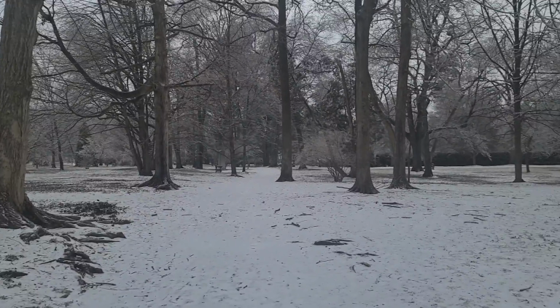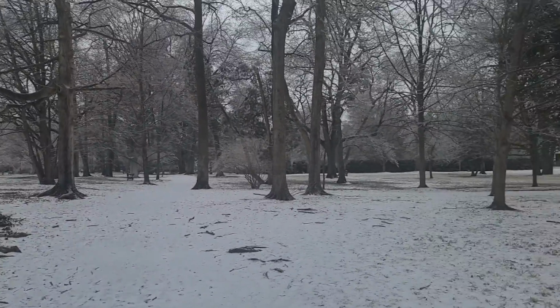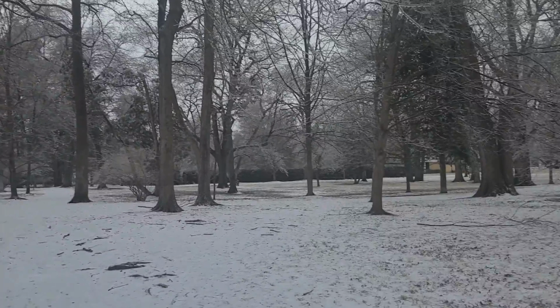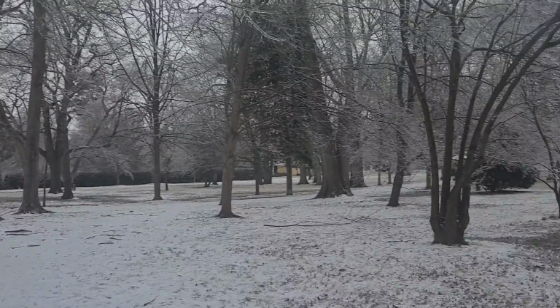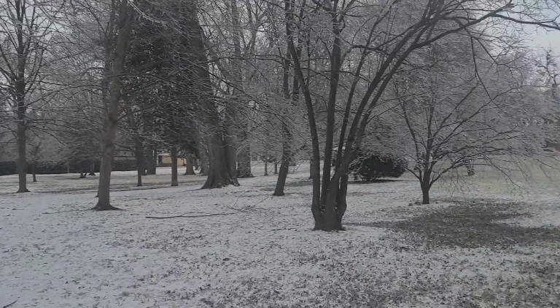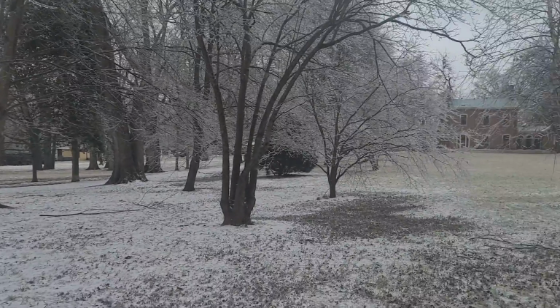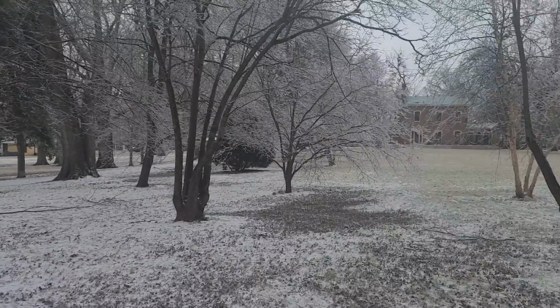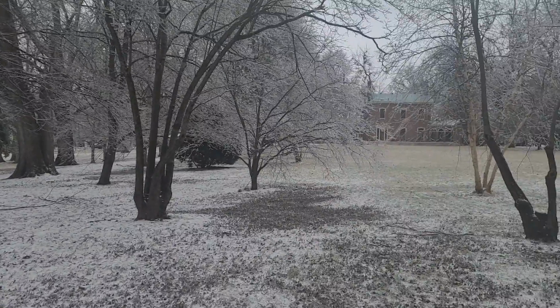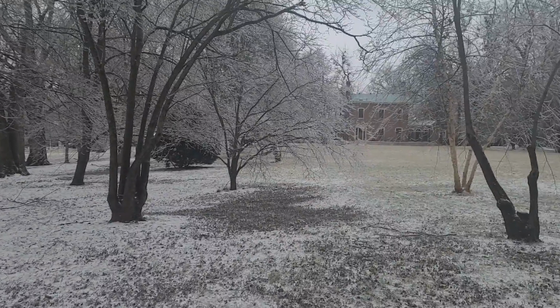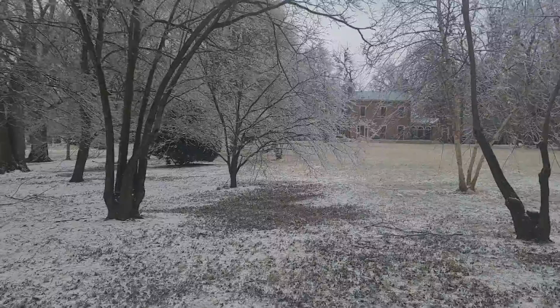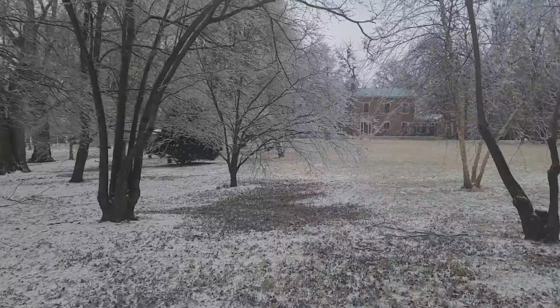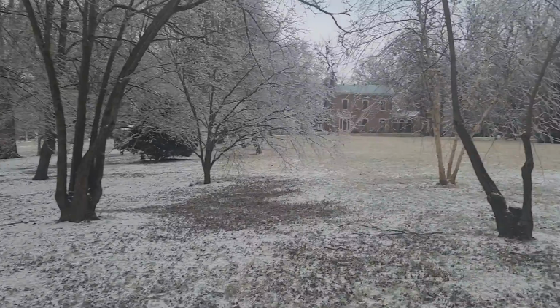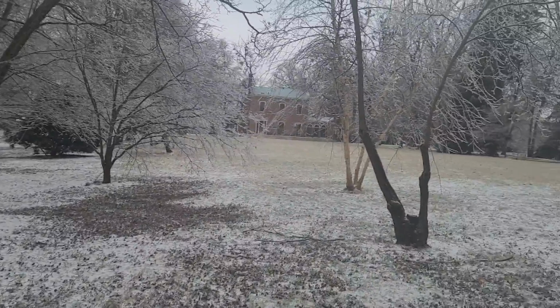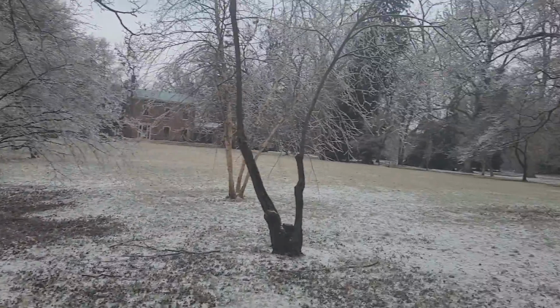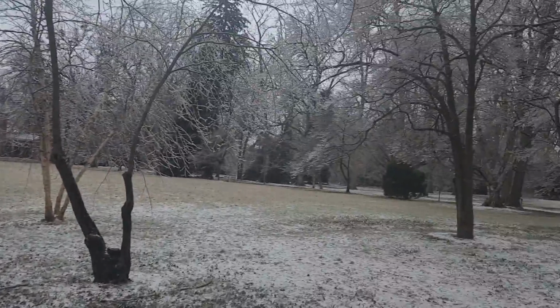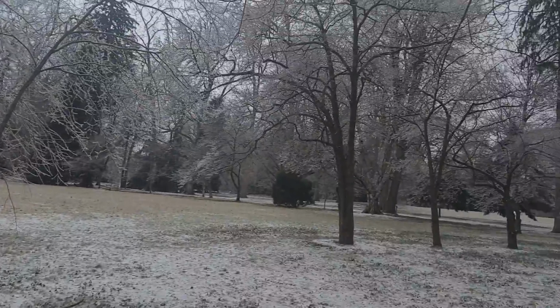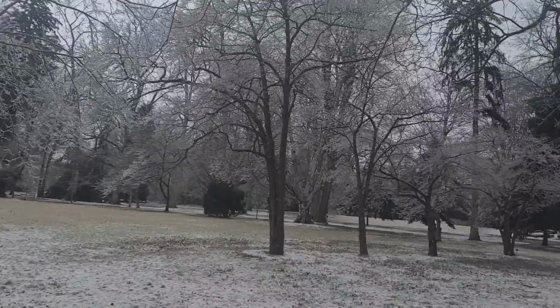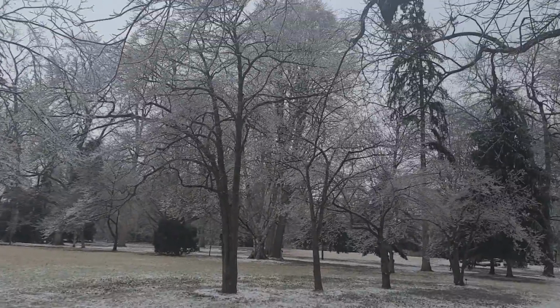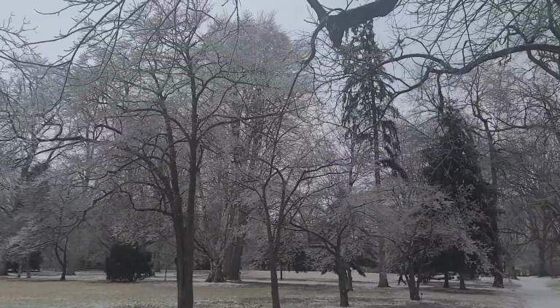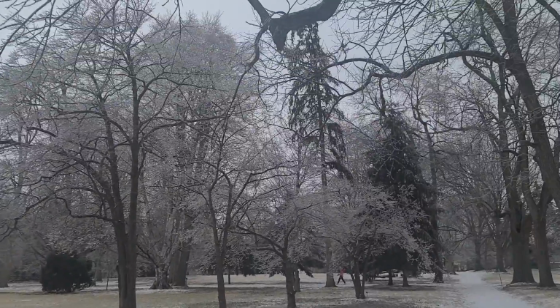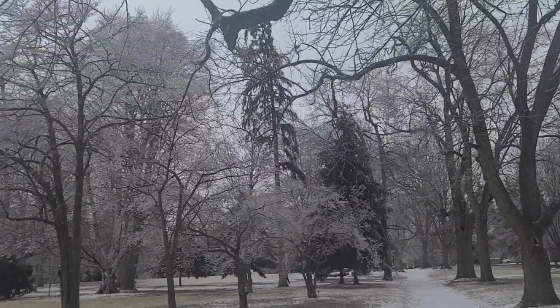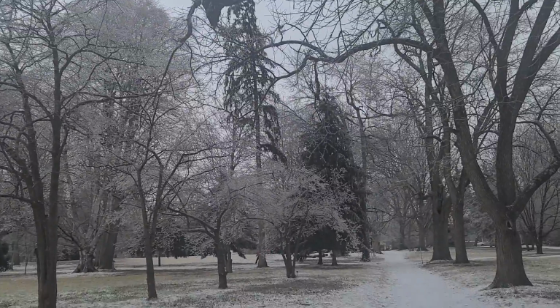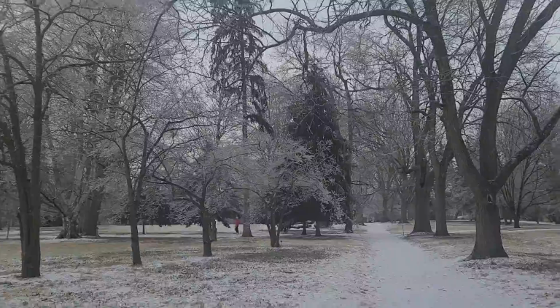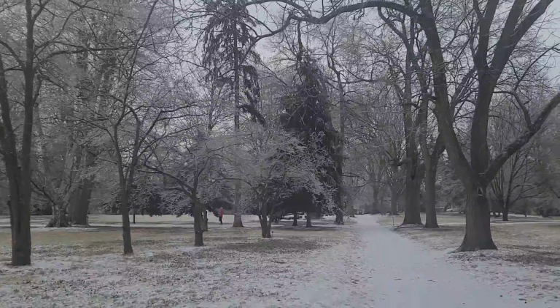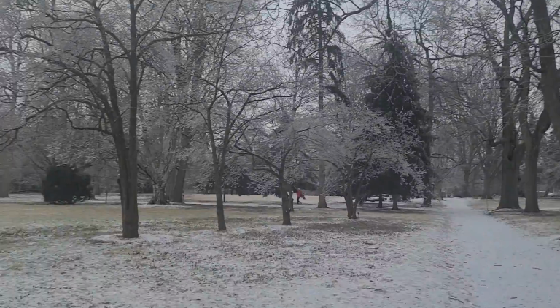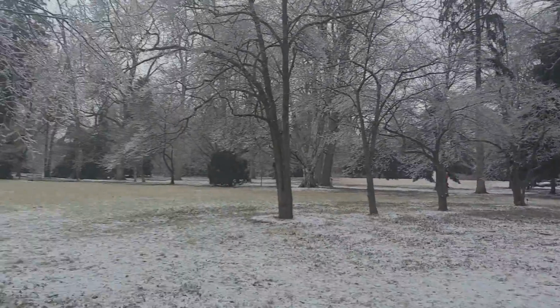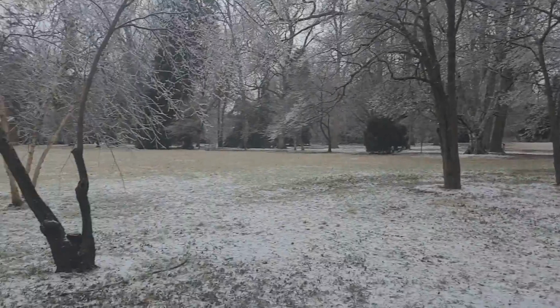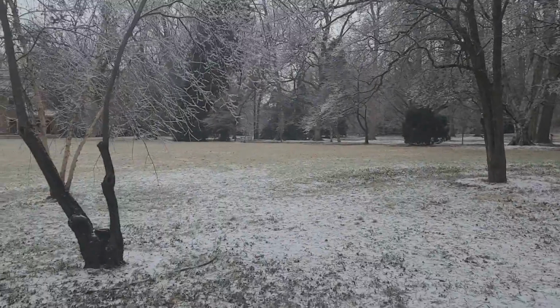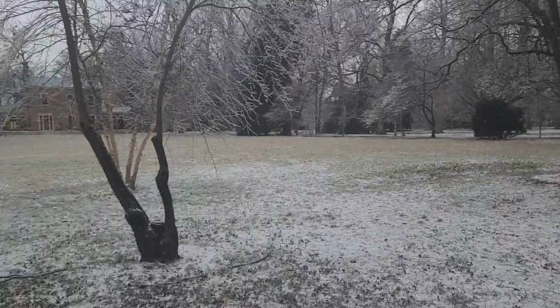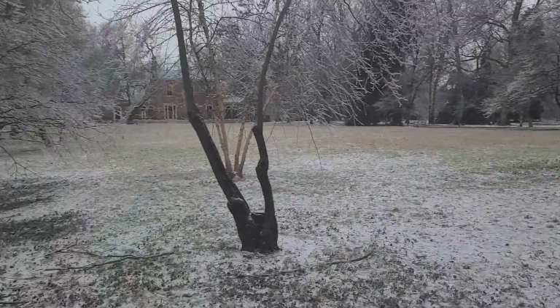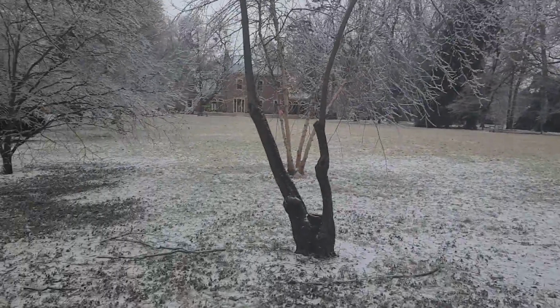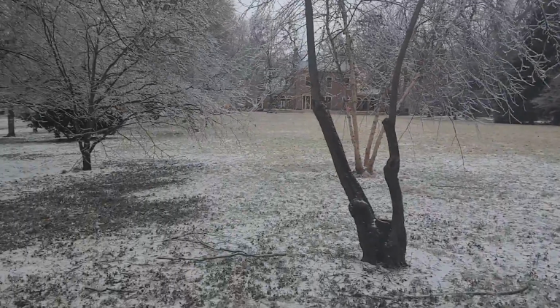All right, here at Henry Clay Estate in Lexington, showing off some of the gorgeous ice trees from the recent ice storm. It's gorgeous. It's about 22 degrees out here.